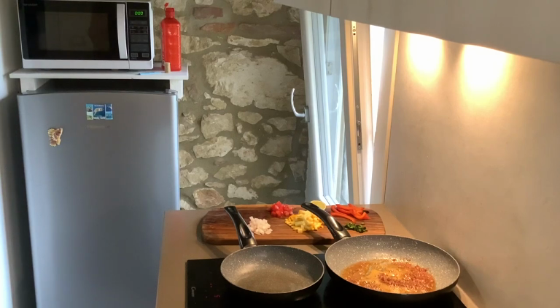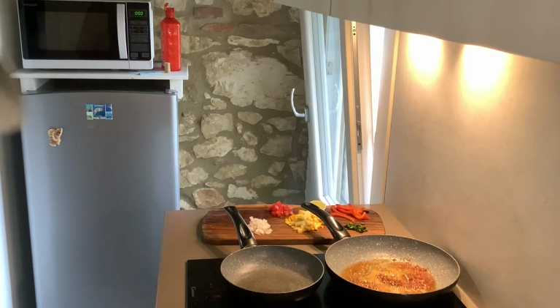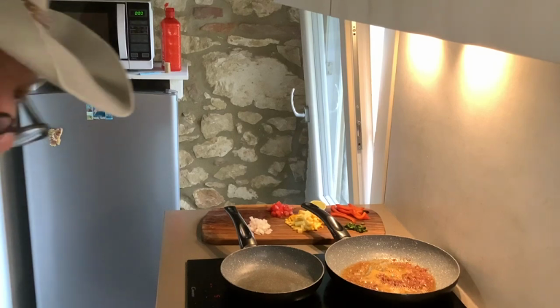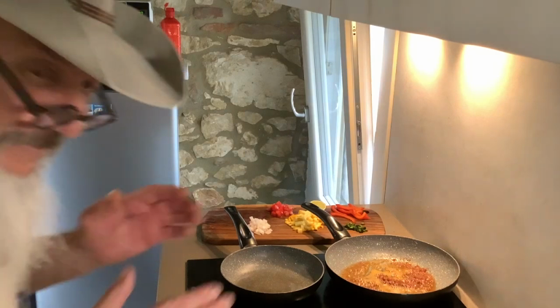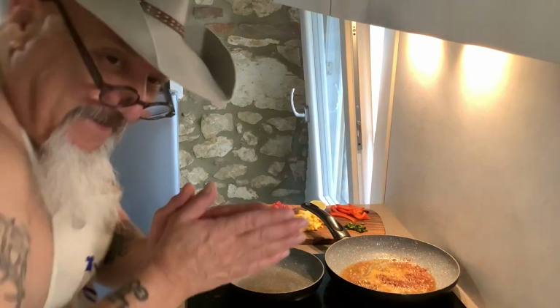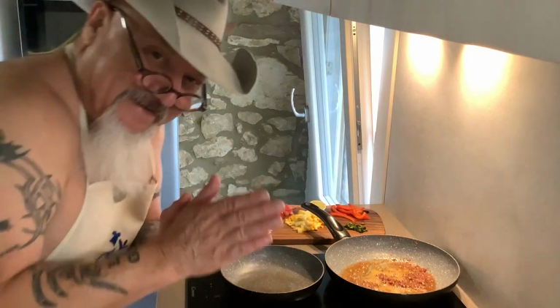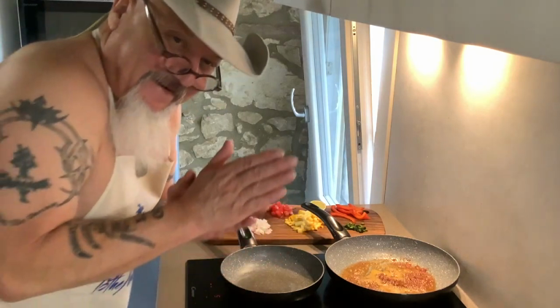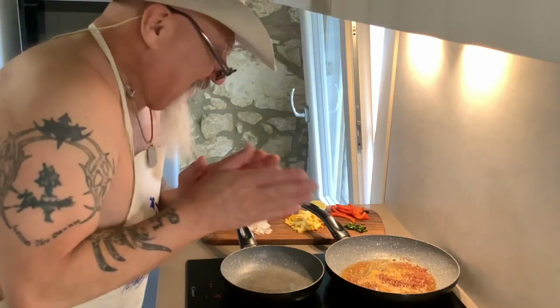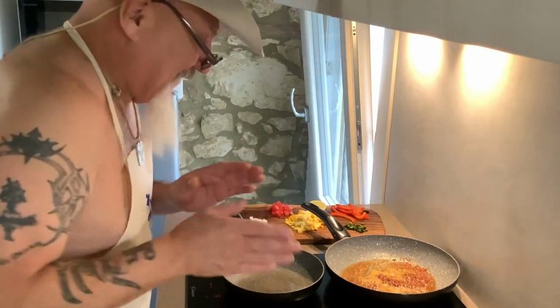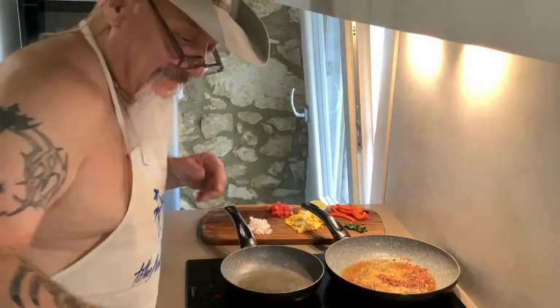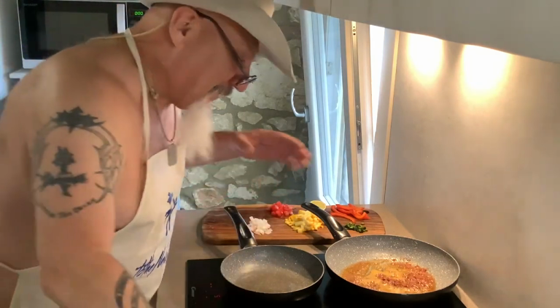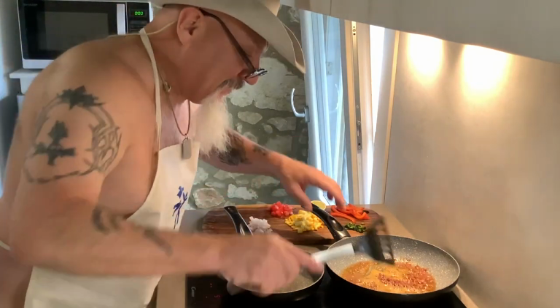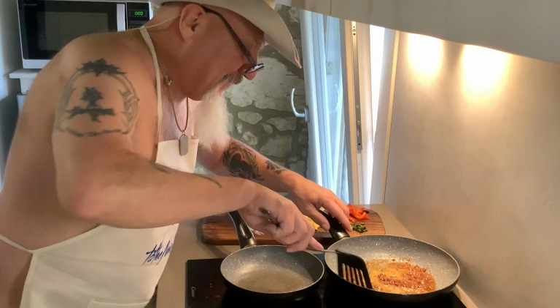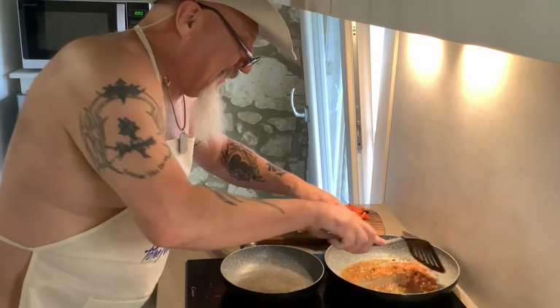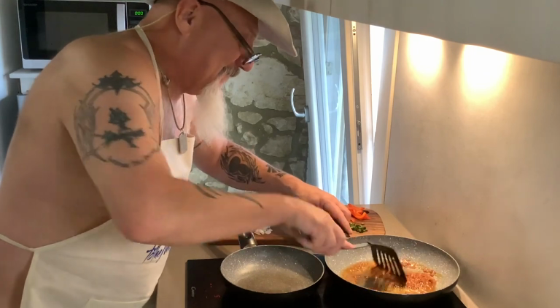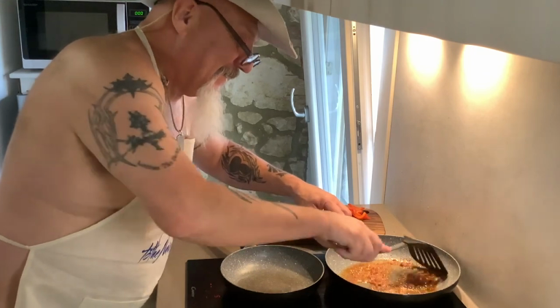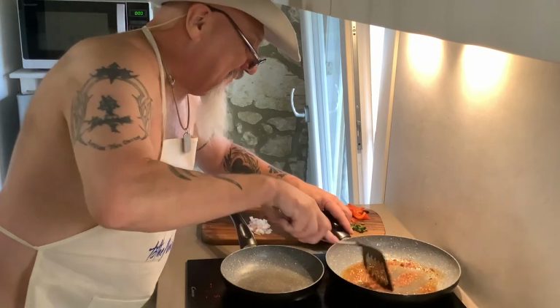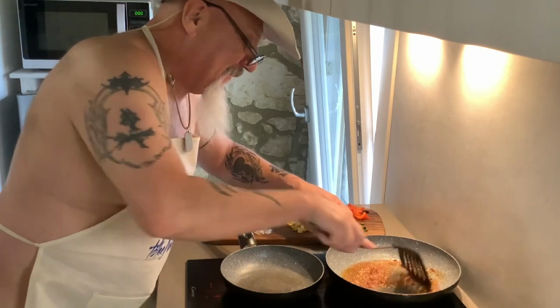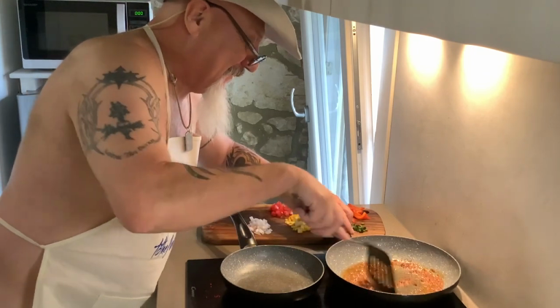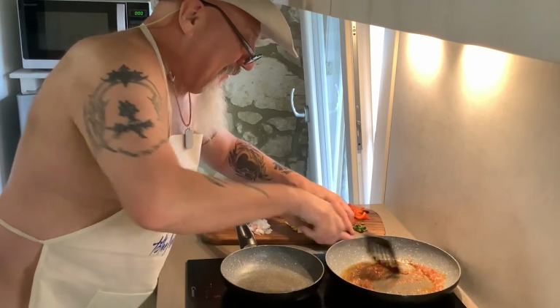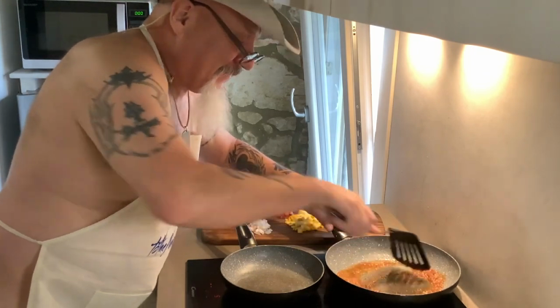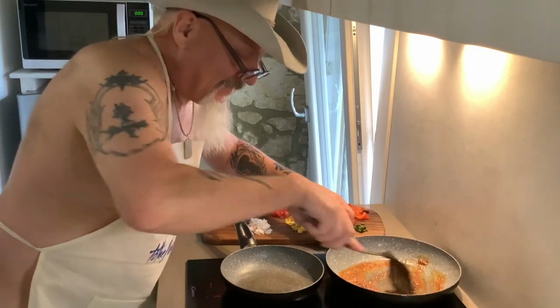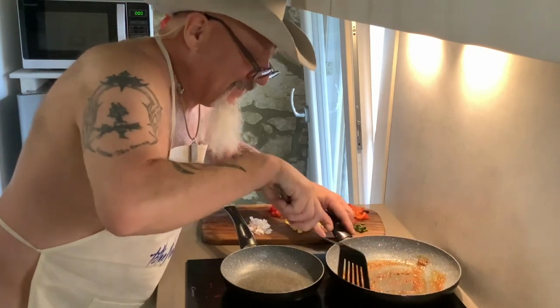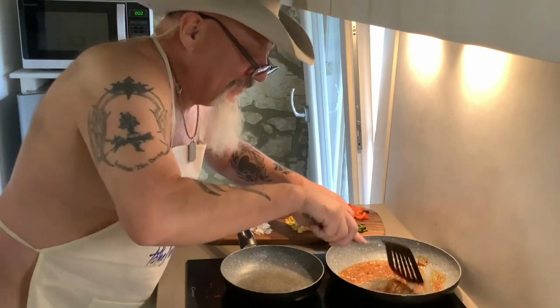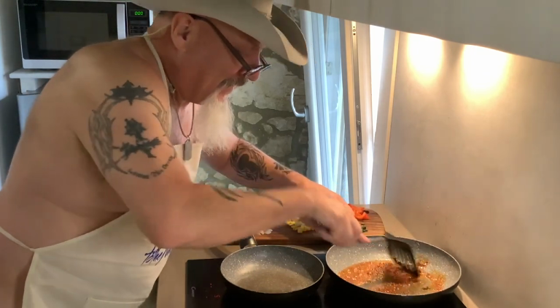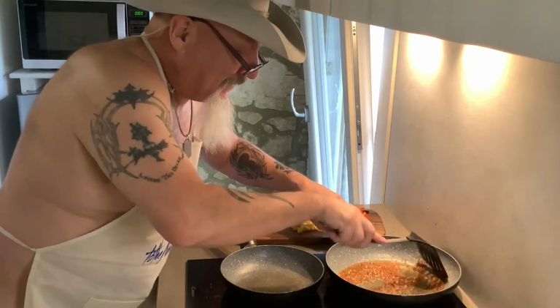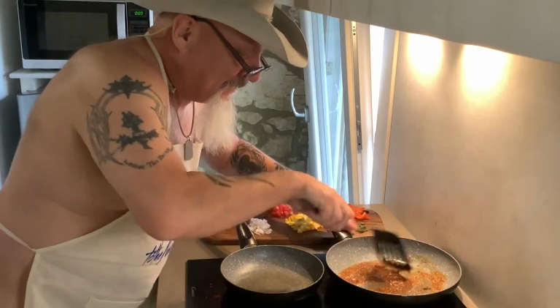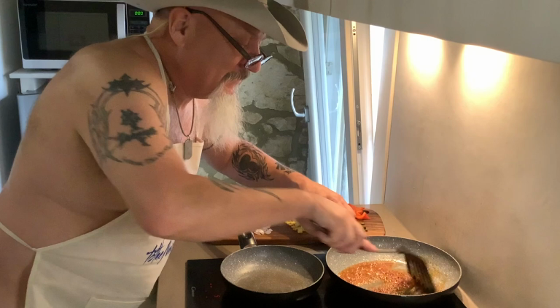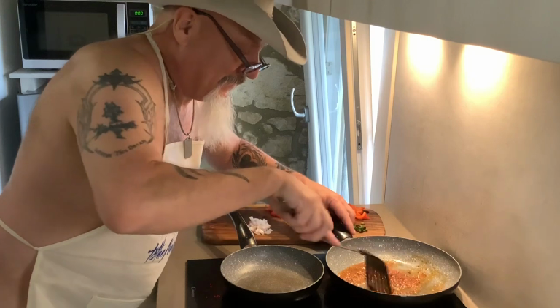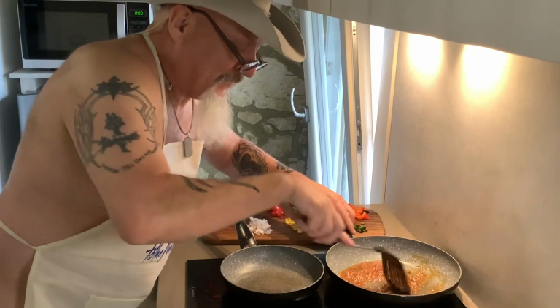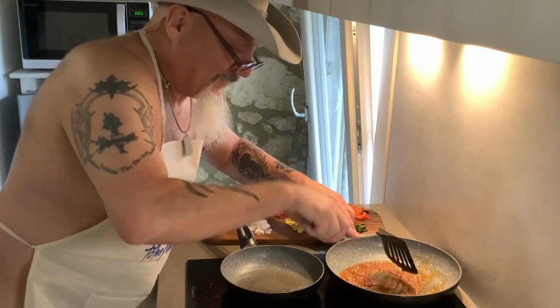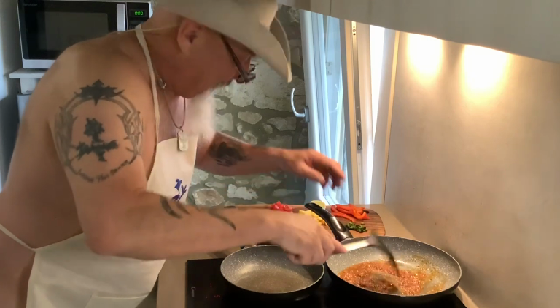All right, we're back. The chorizo's going right now. Man, it smells good. This is the nude life taco that we're cooking.